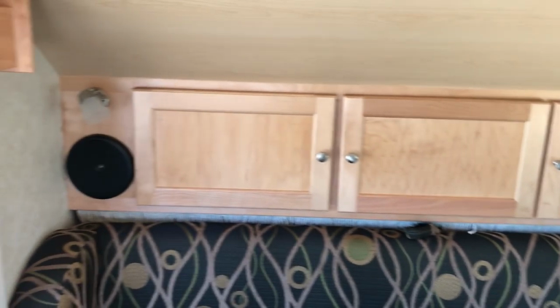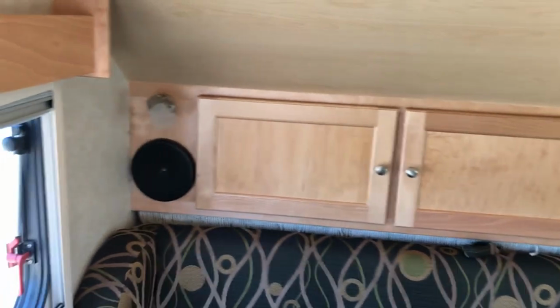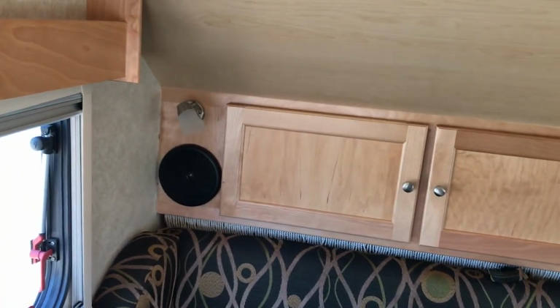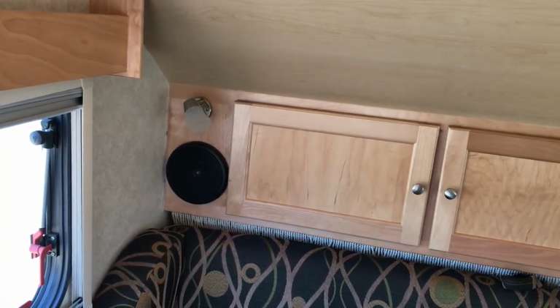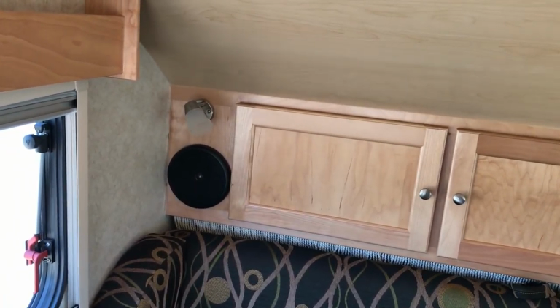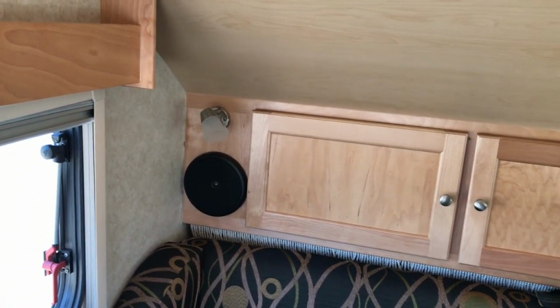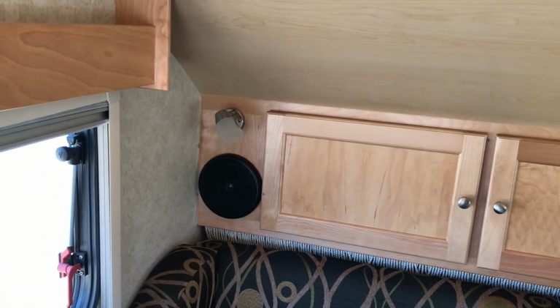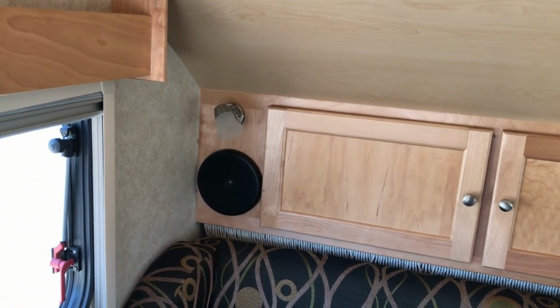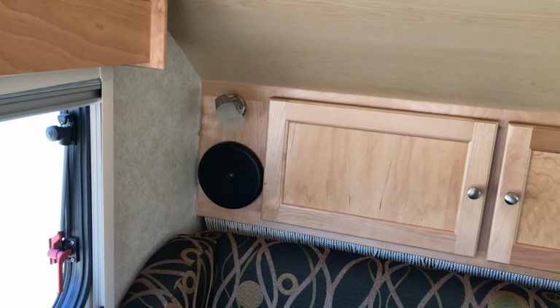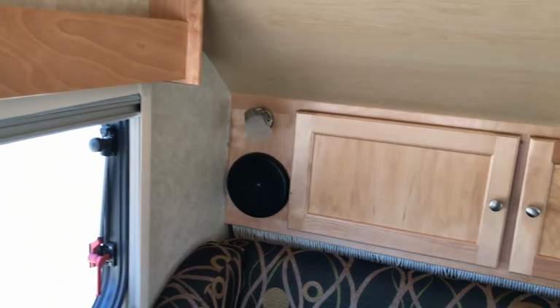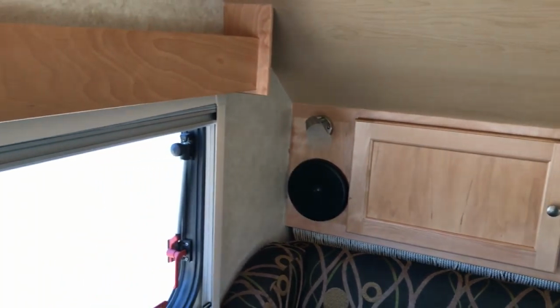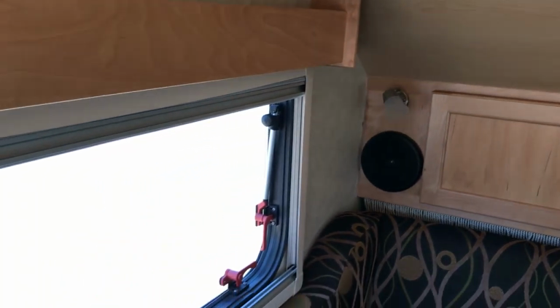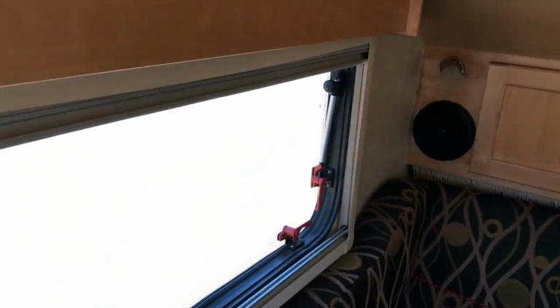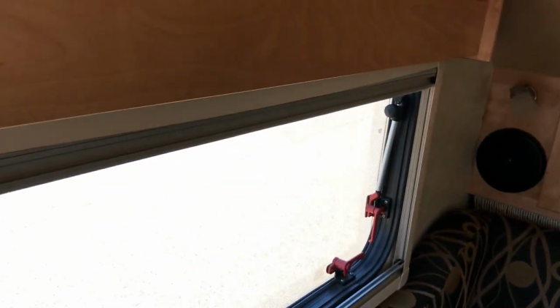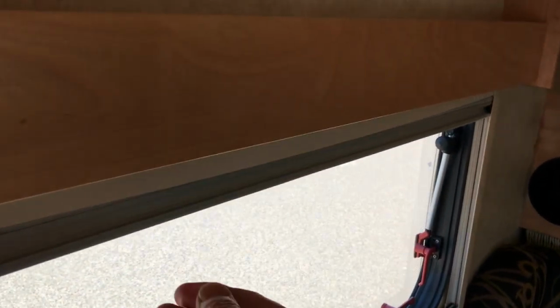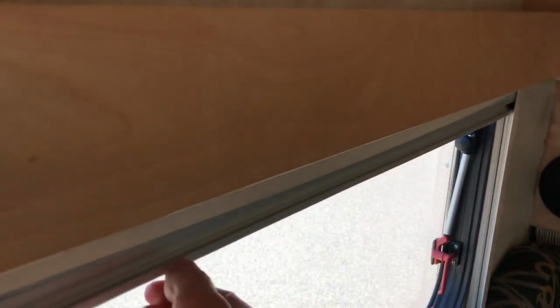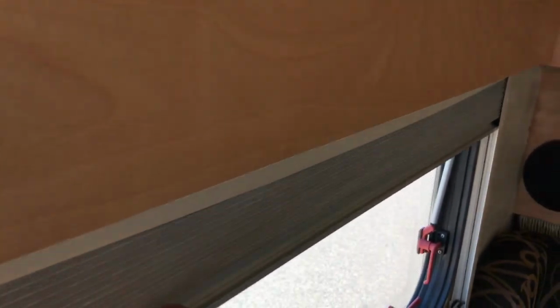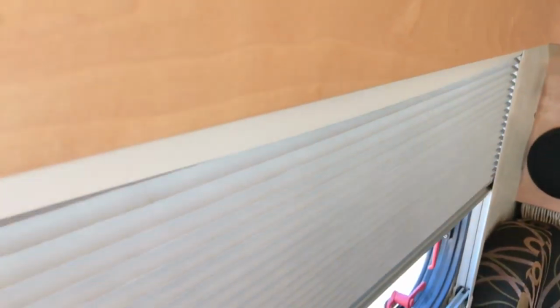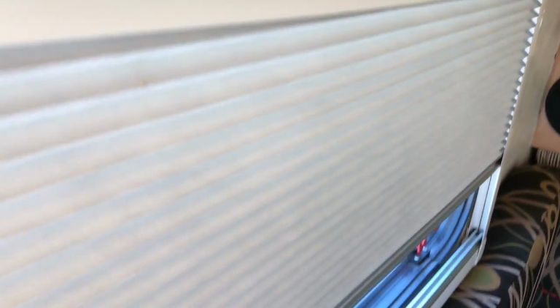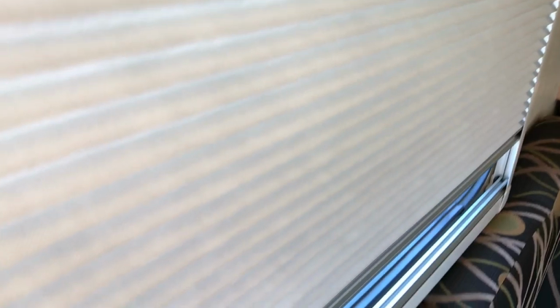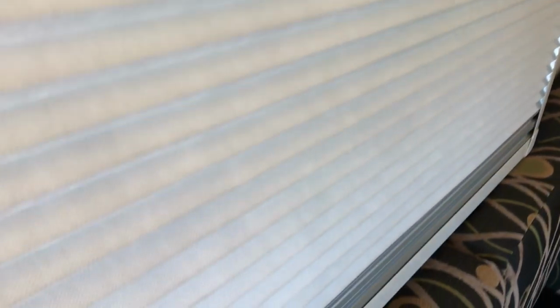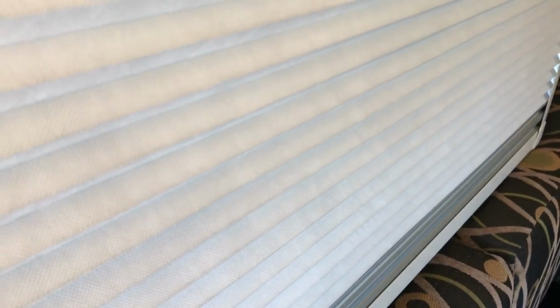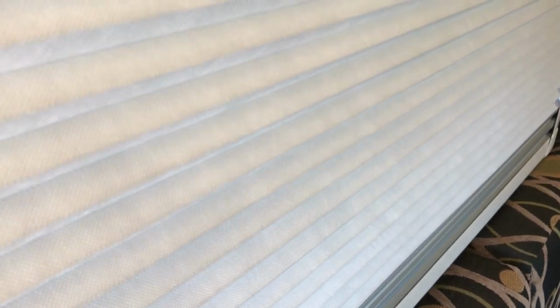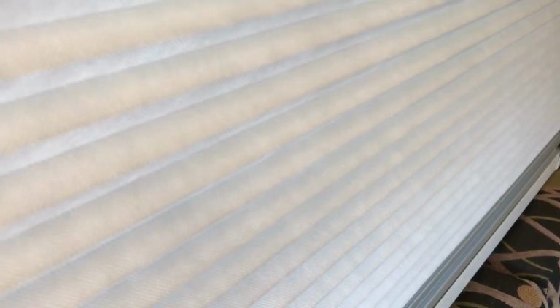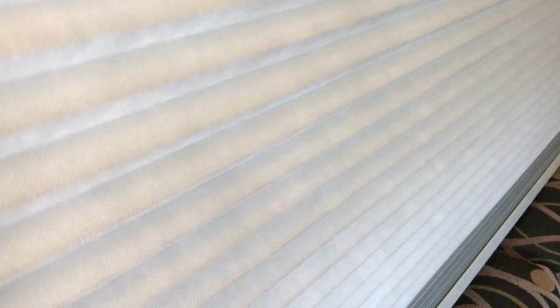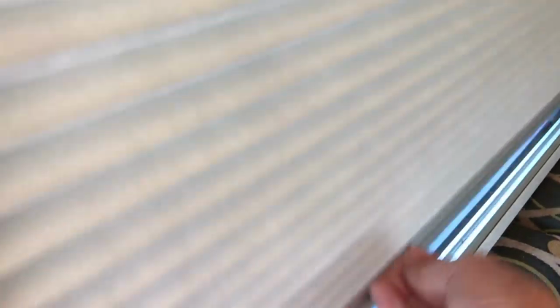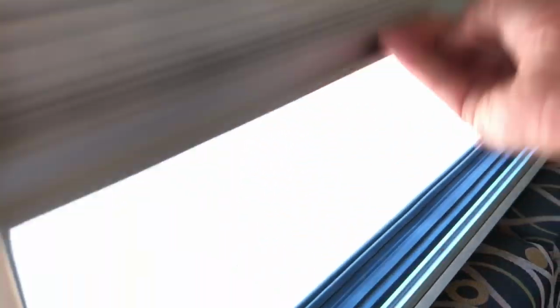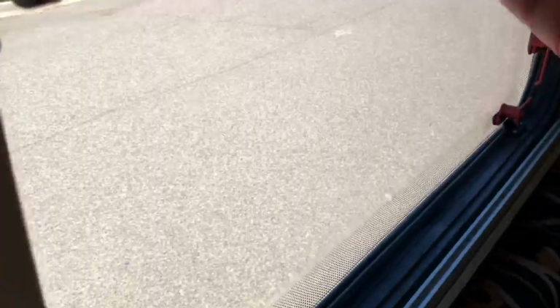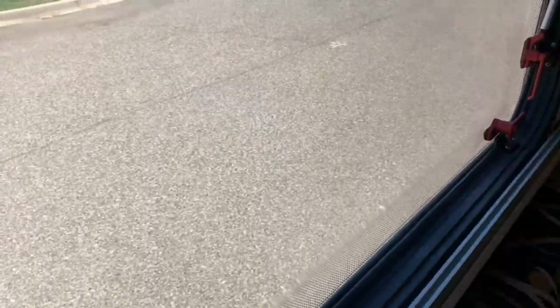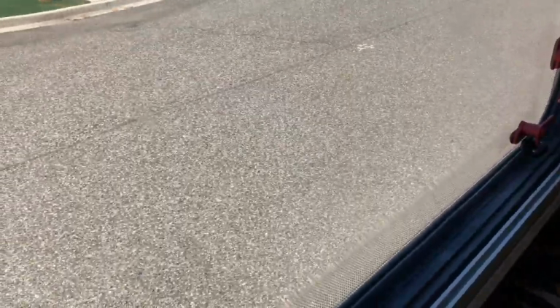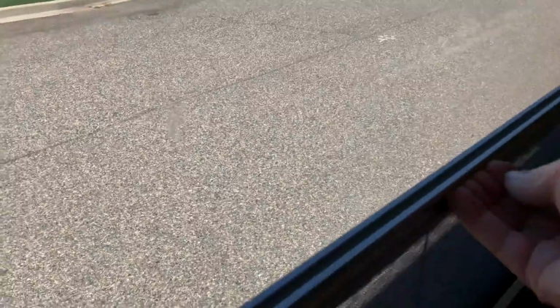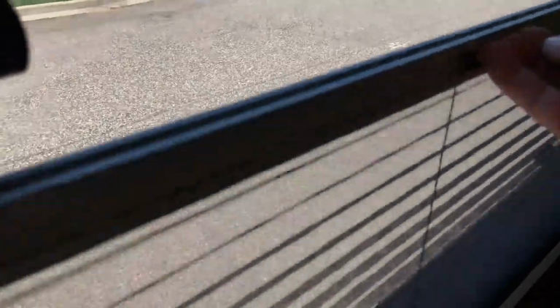Stereo speakers. All LED lights throughout. These have complete closure or screen closure.